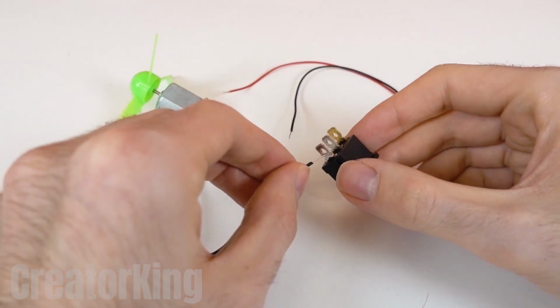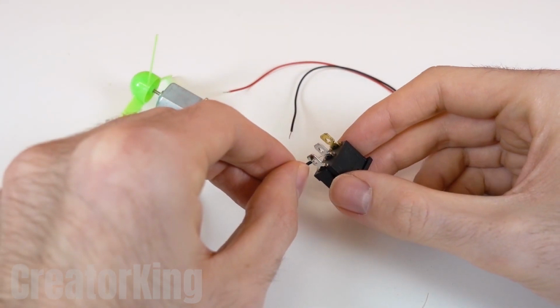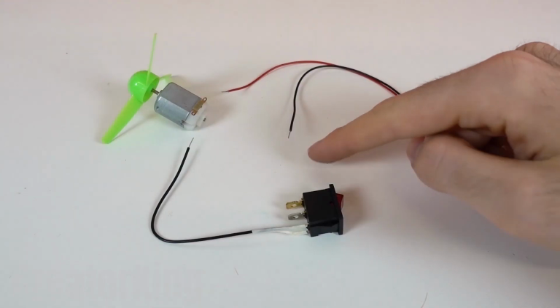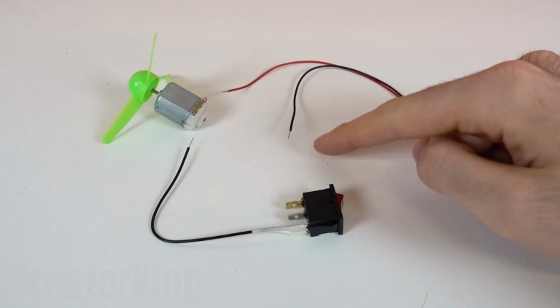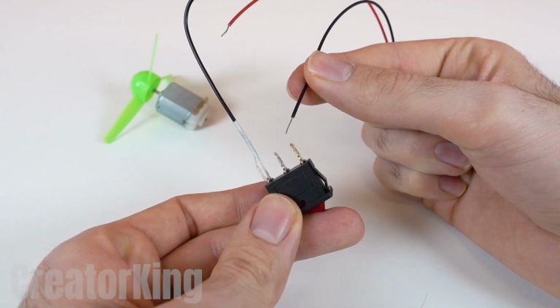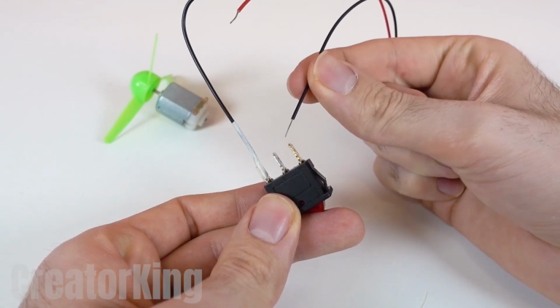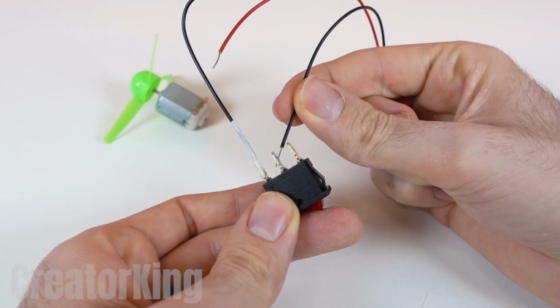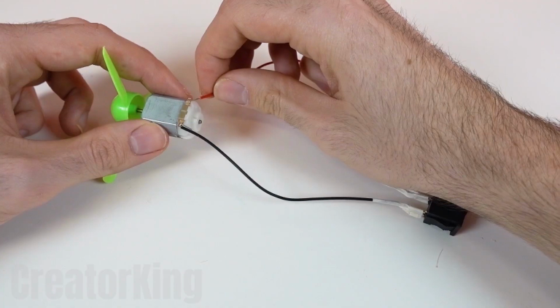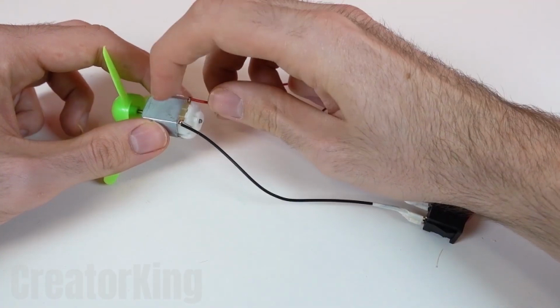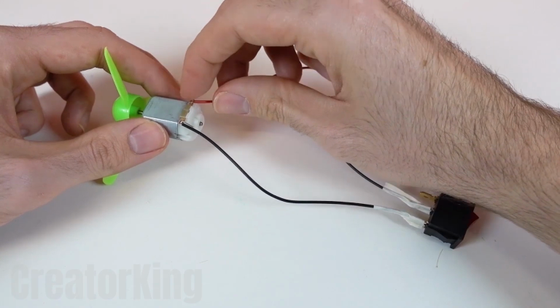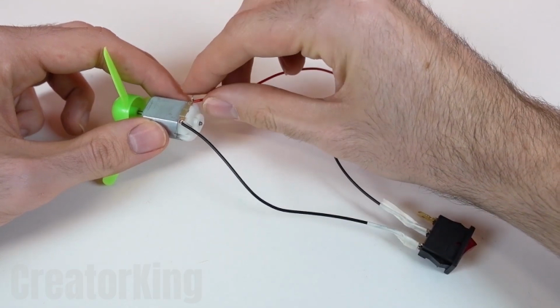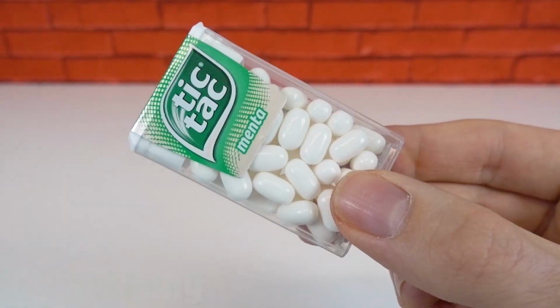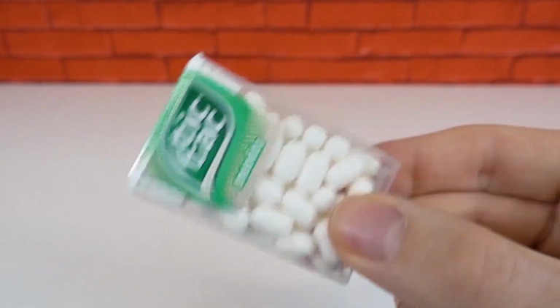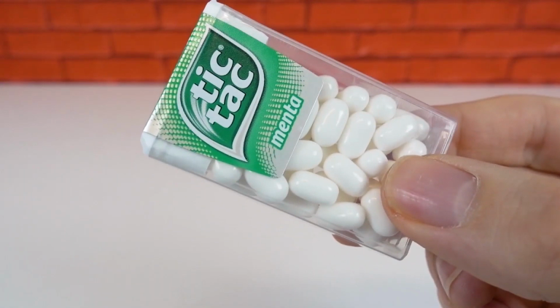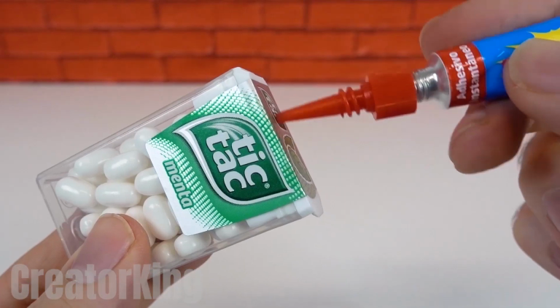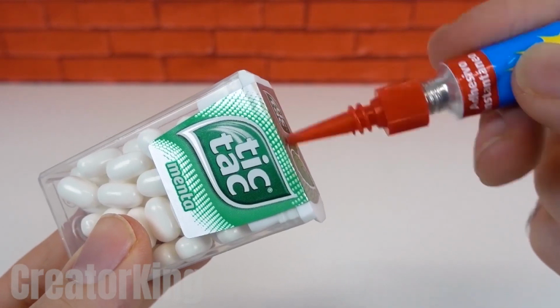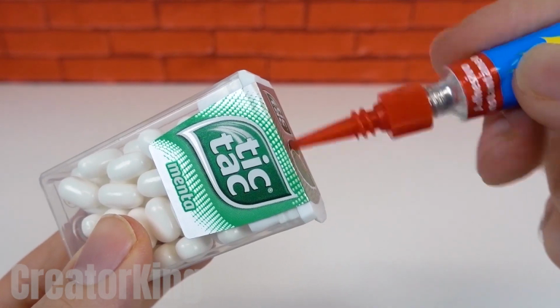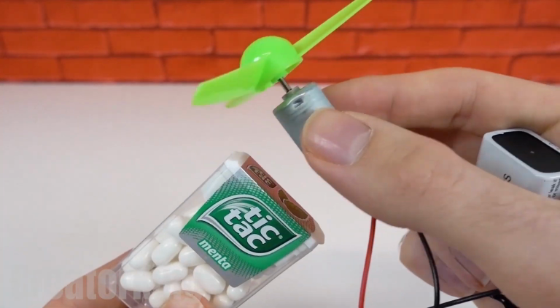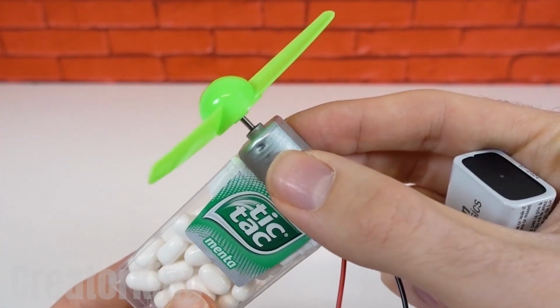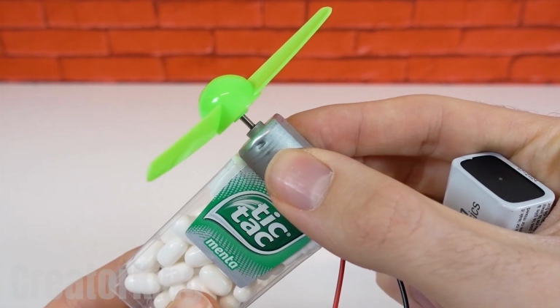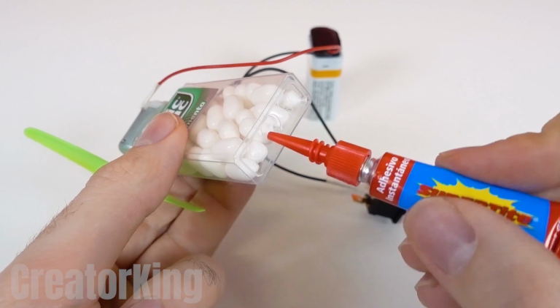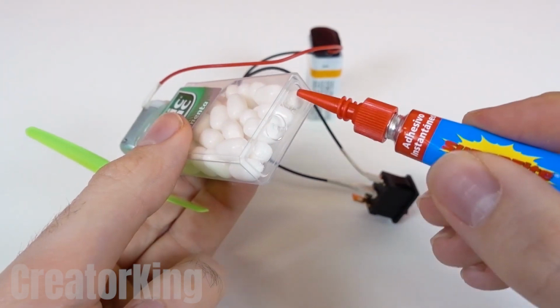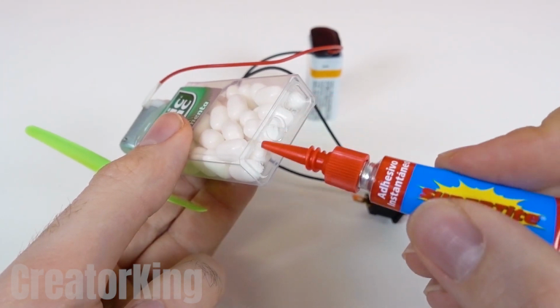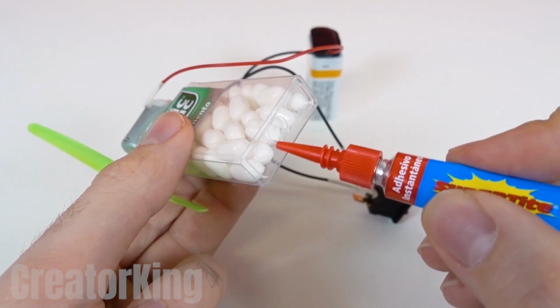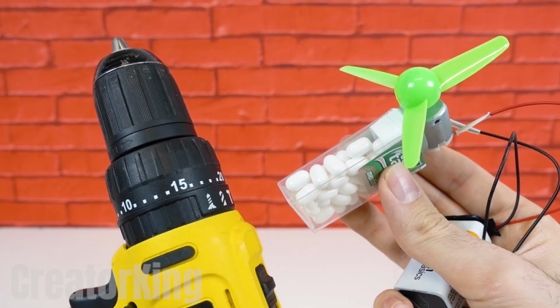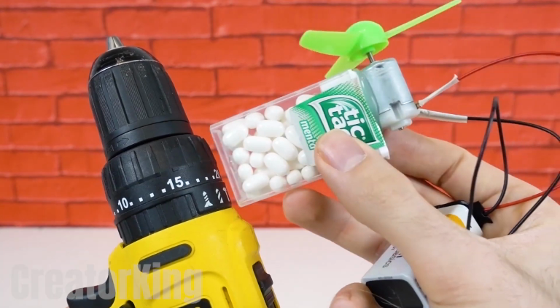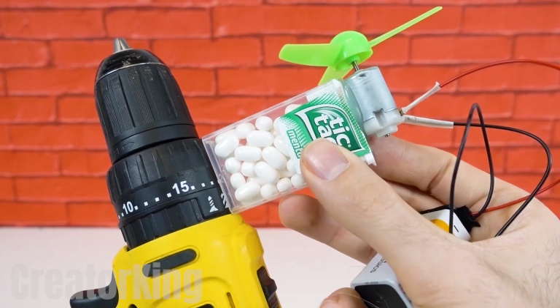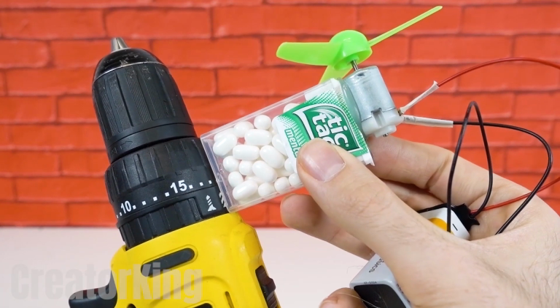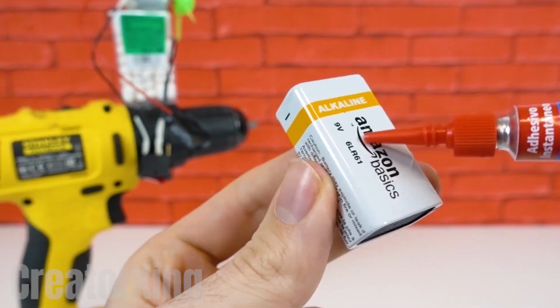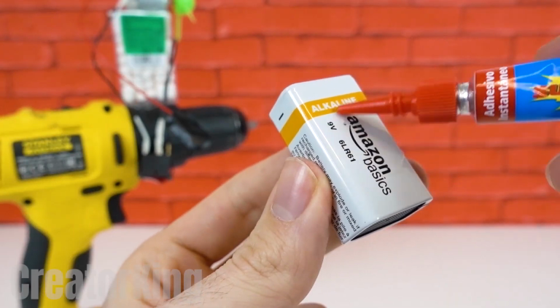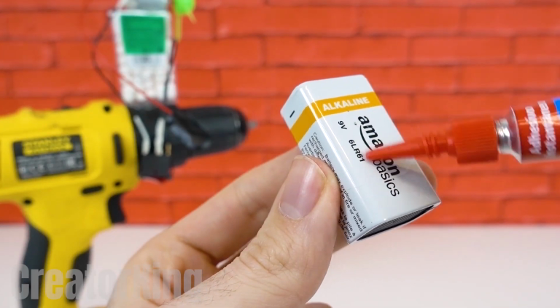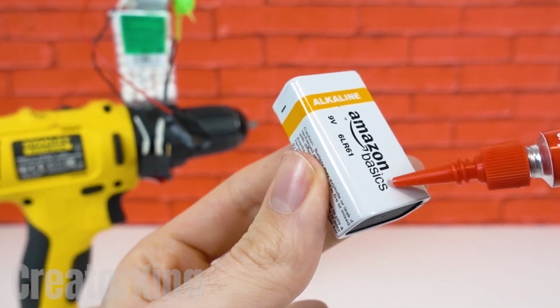First, connect a black wire to one pin, and the black wire from the snap to the next pin. Tic-tacs! Put some instant glue on top of the container and attach the motor and propeller. Apply more glue to the base and glue it to the part of the drill that you see on the screen.